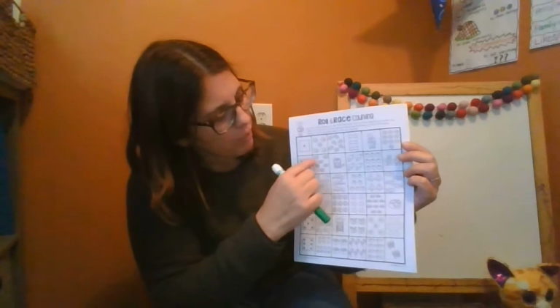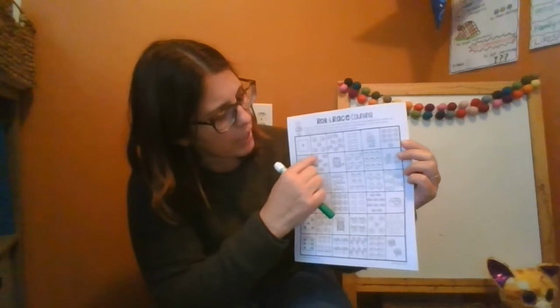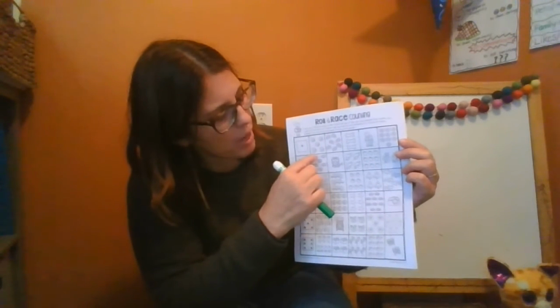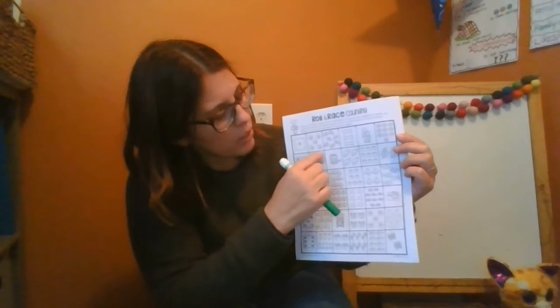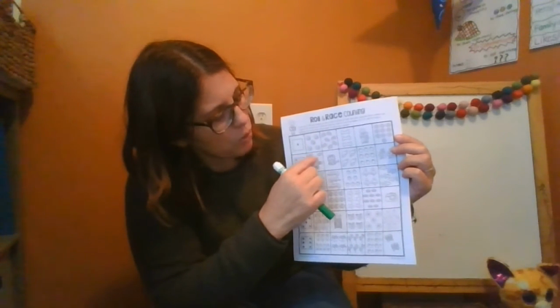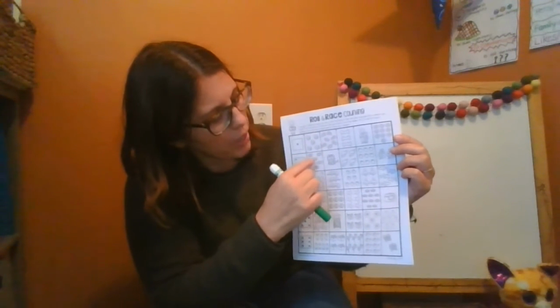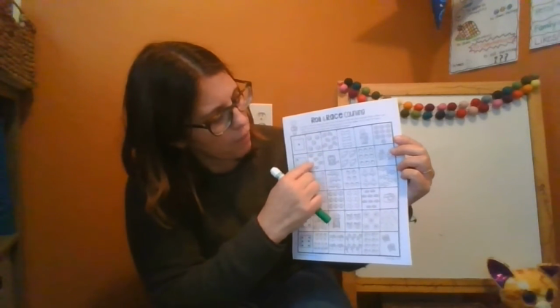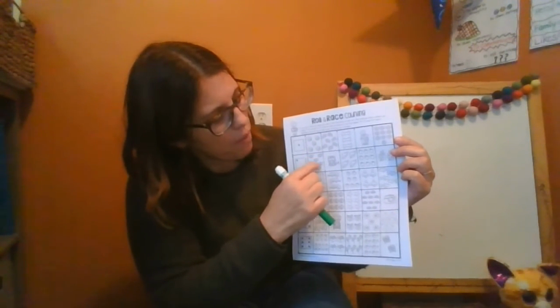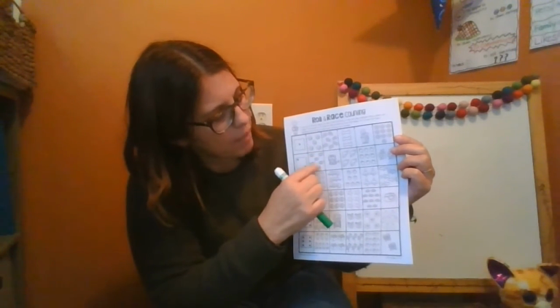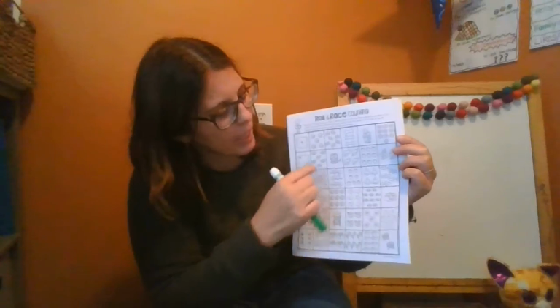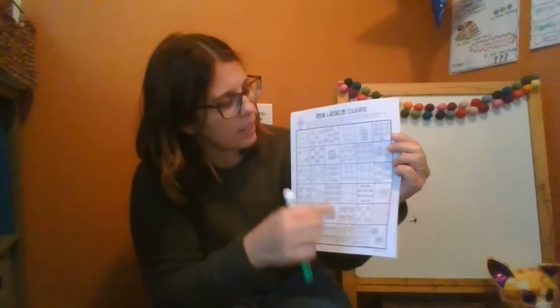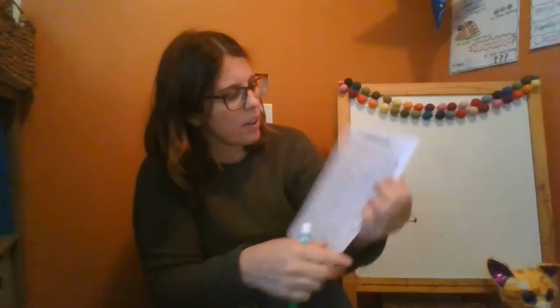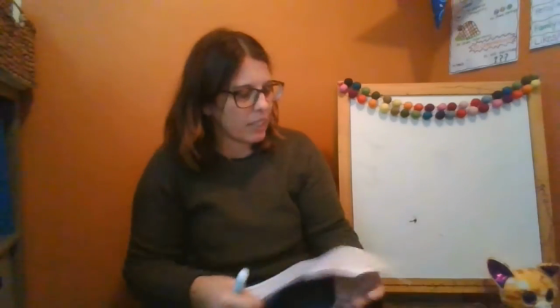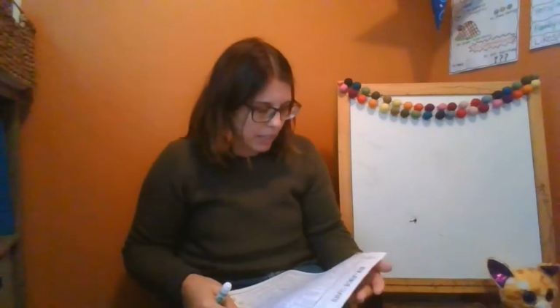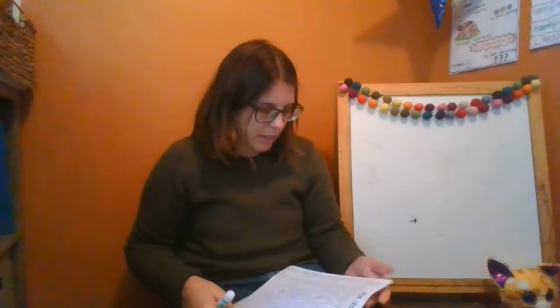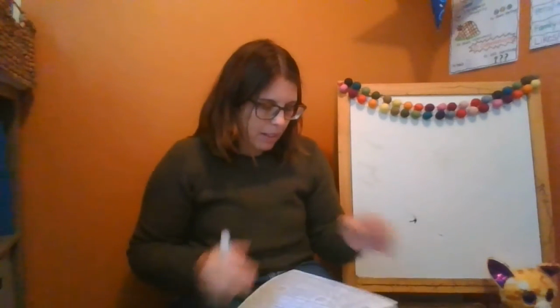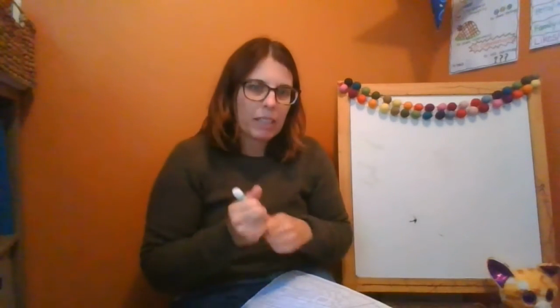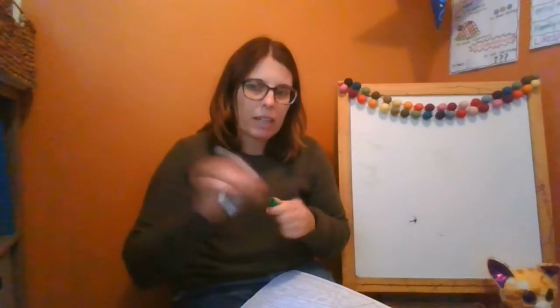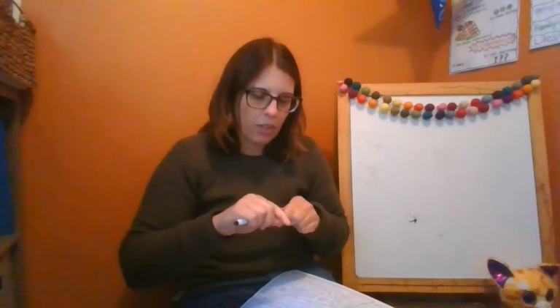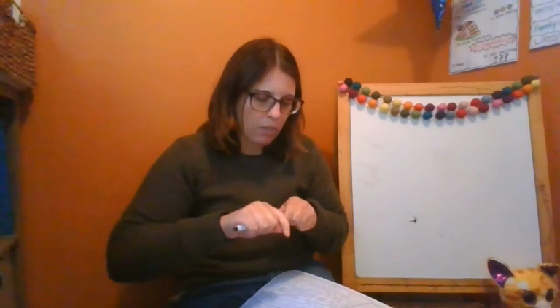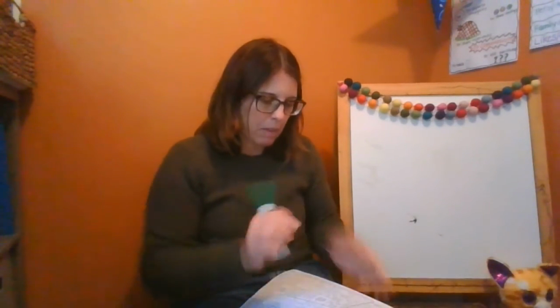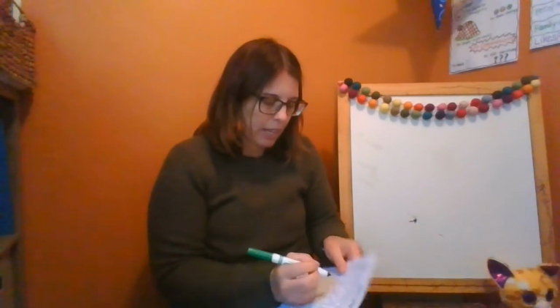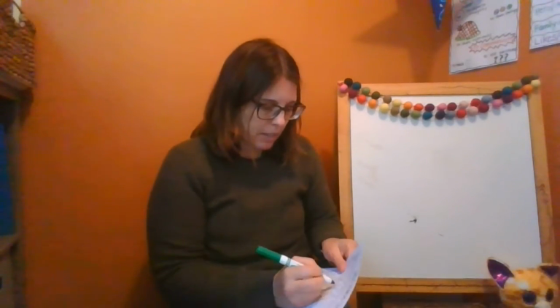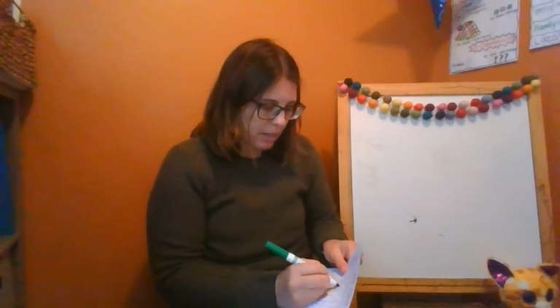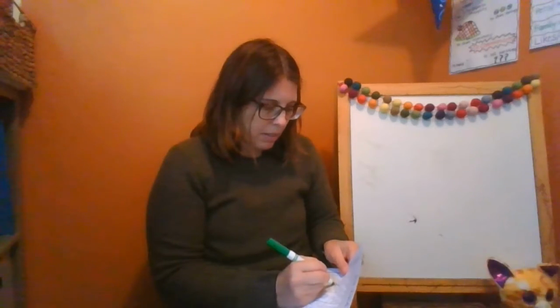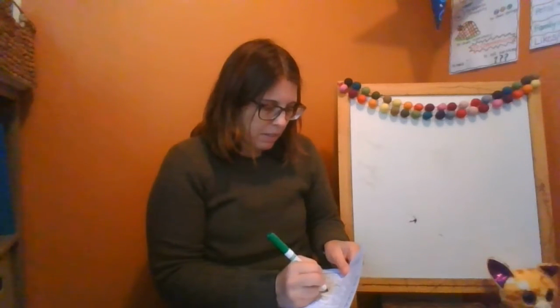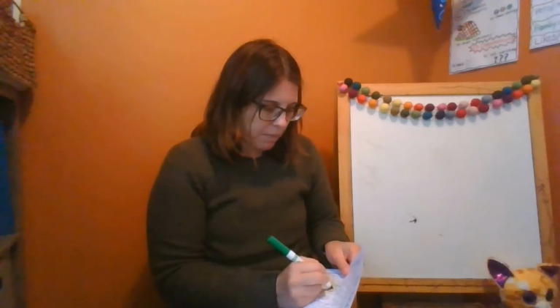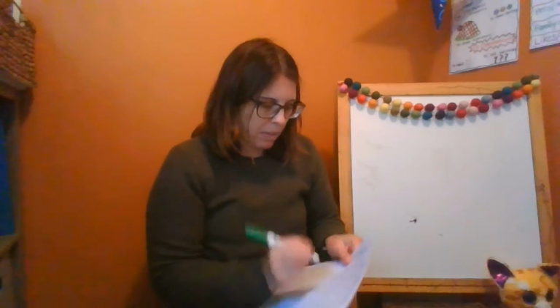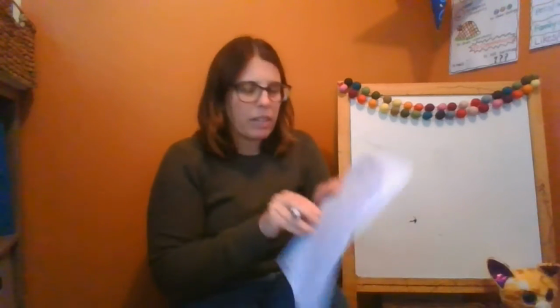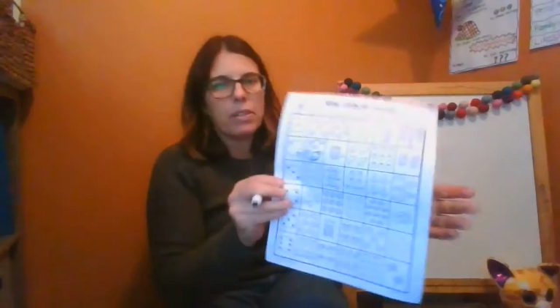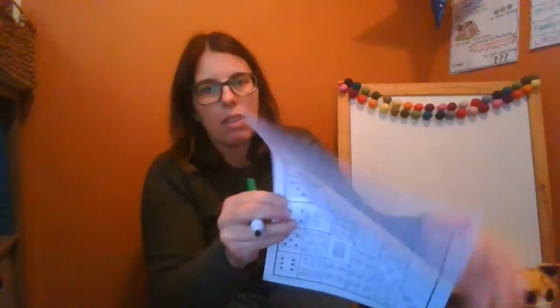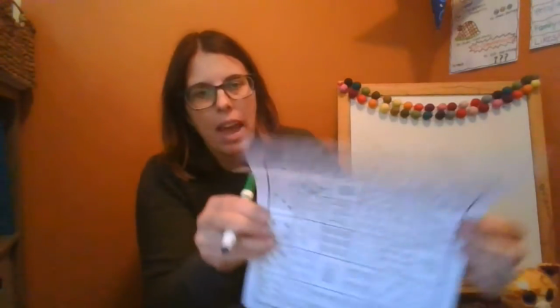So let's see: one, two, three, four, five, six. There are six little bugs in that box. So then I'm going to write the number six right on top, just like that.